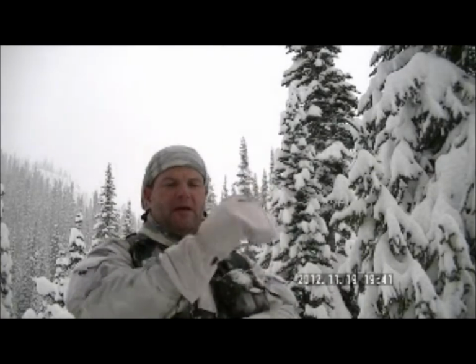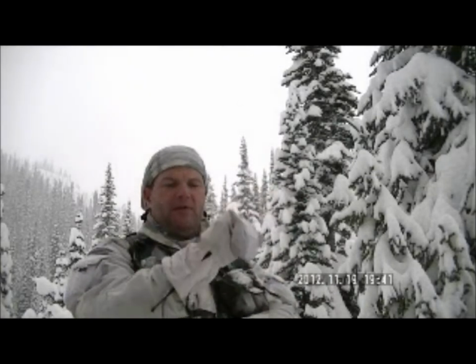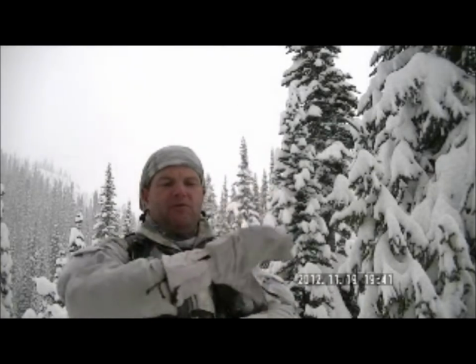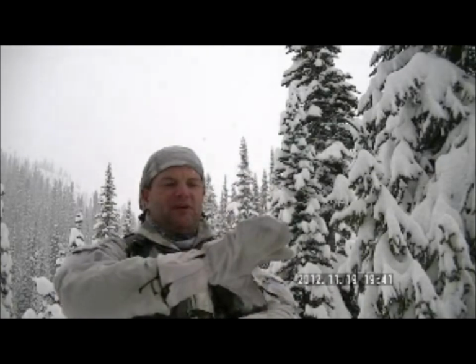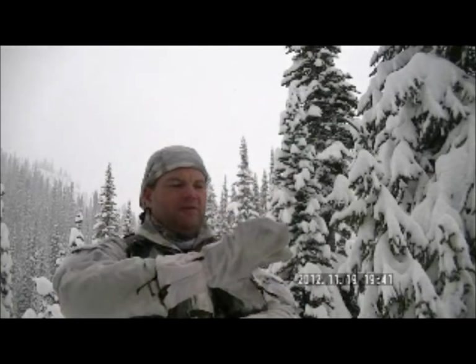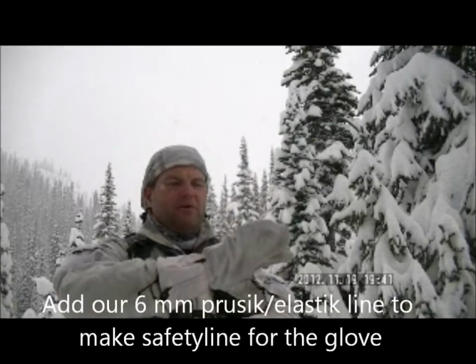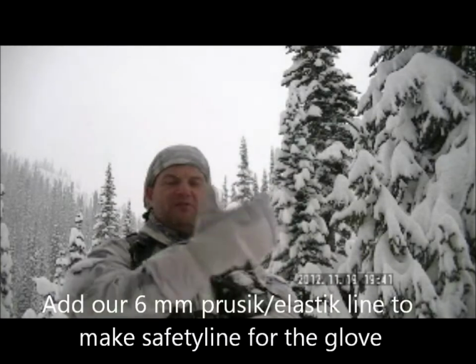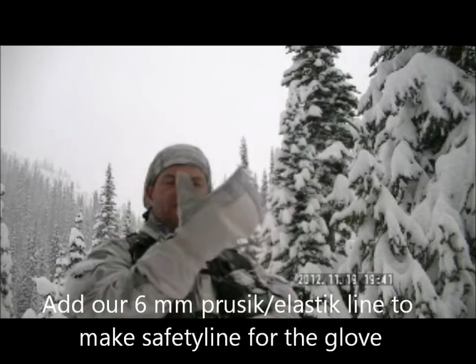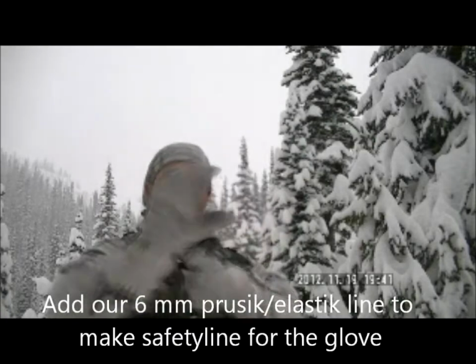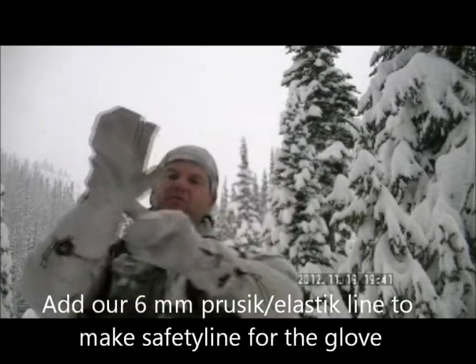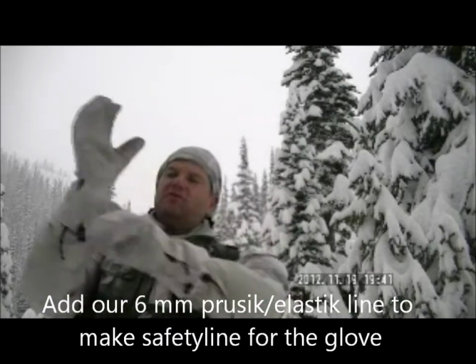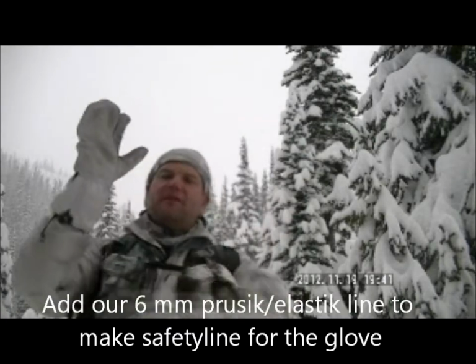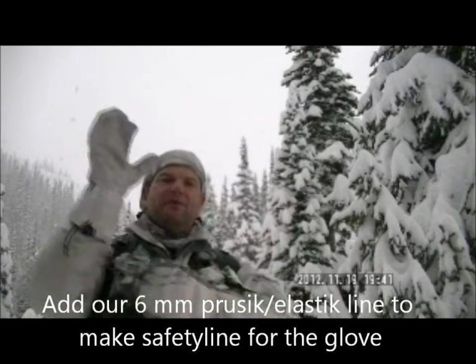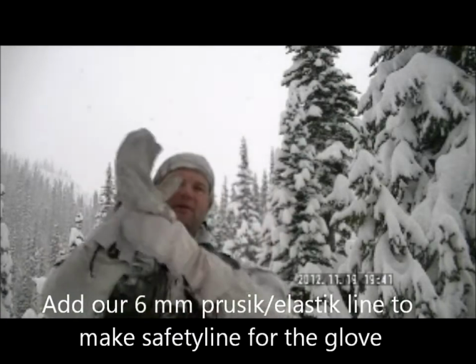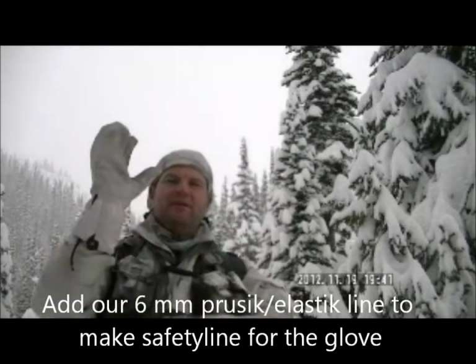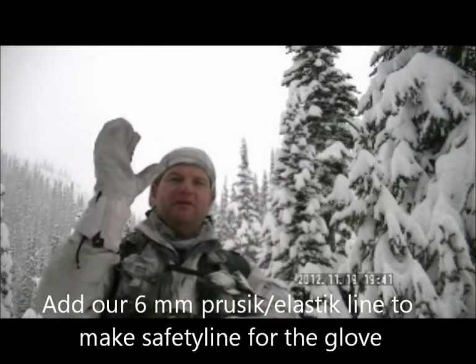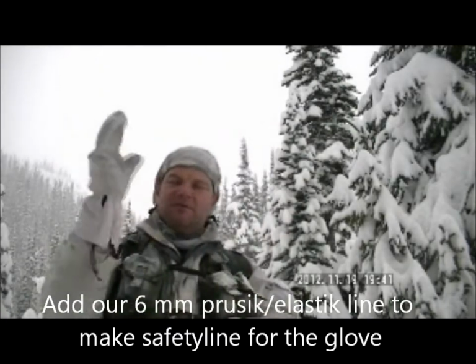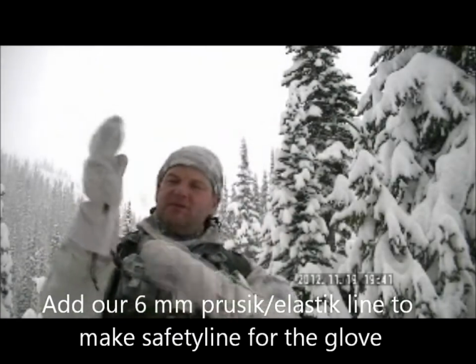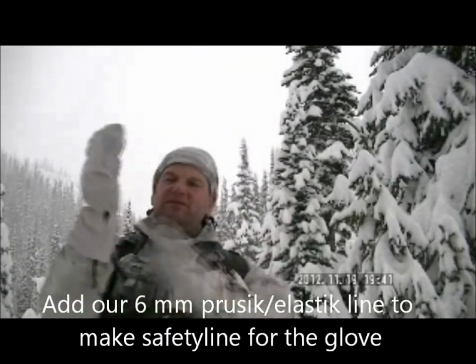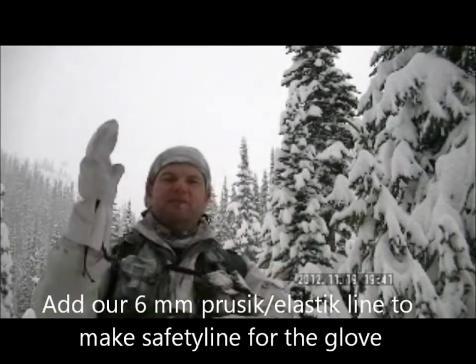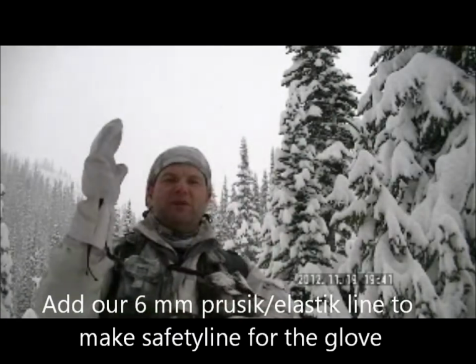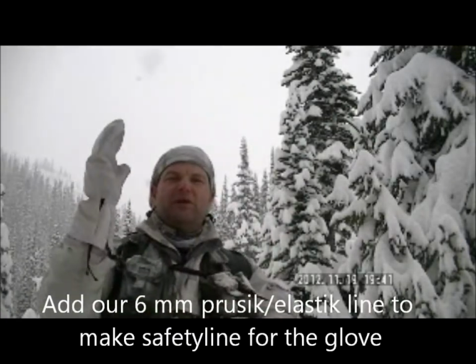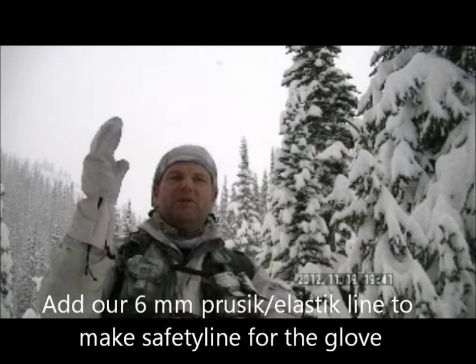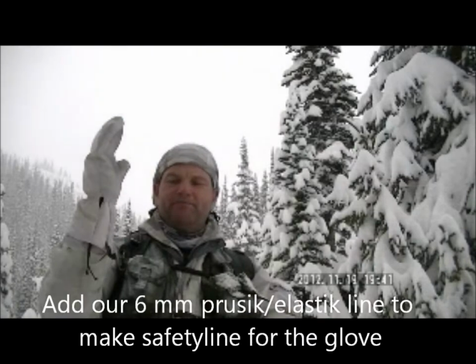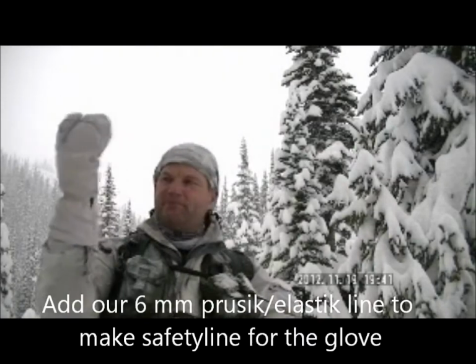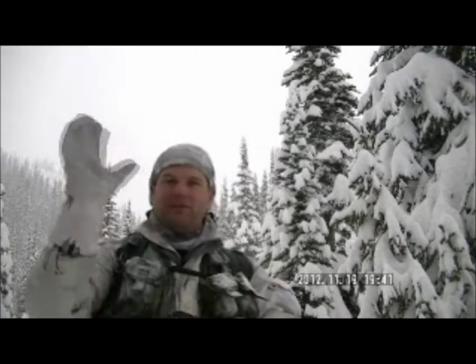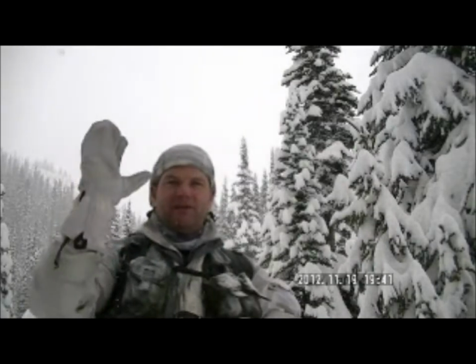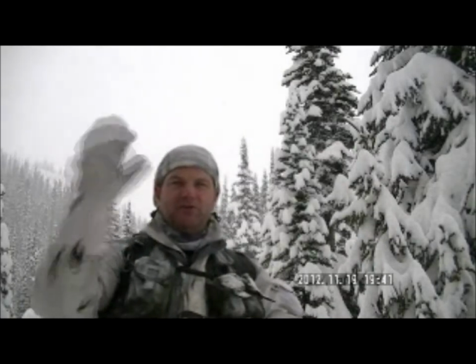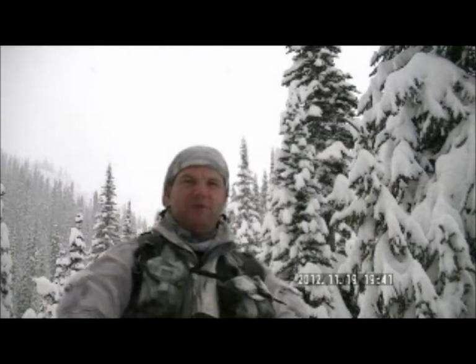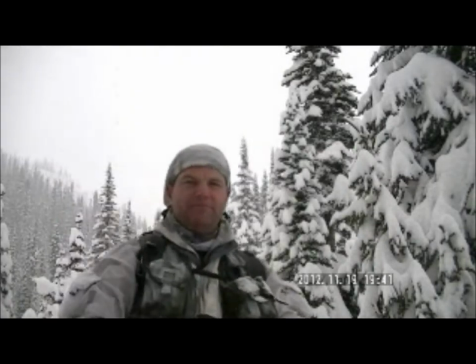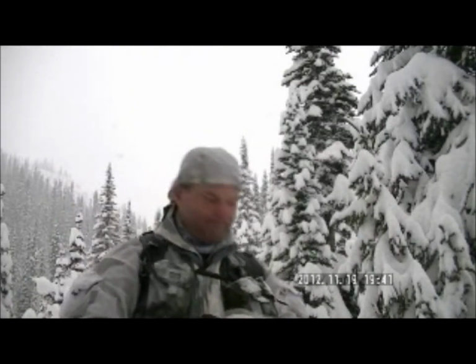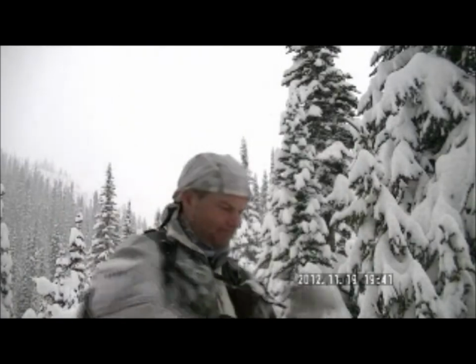The only modification we have done ourselves to the glove is to remove the strap, because we think it's in the way all the time. Thanks for watching, bye bye bye.